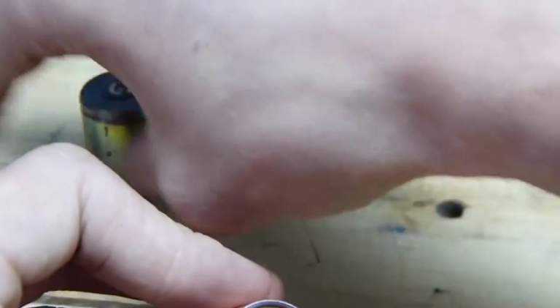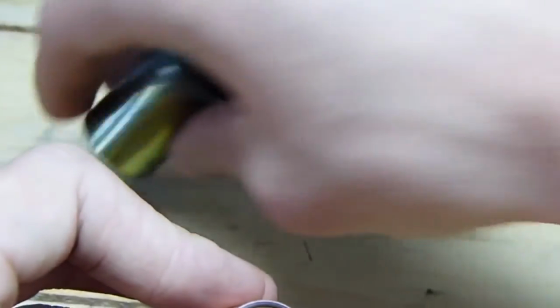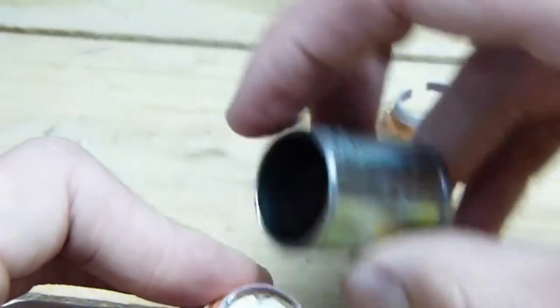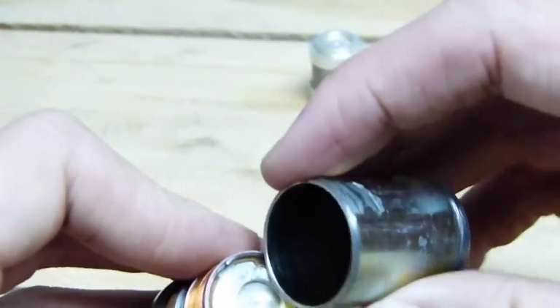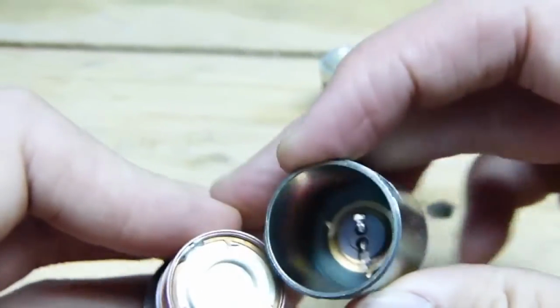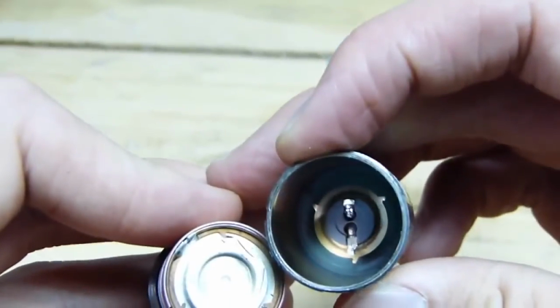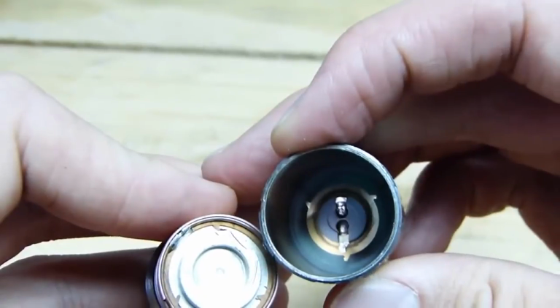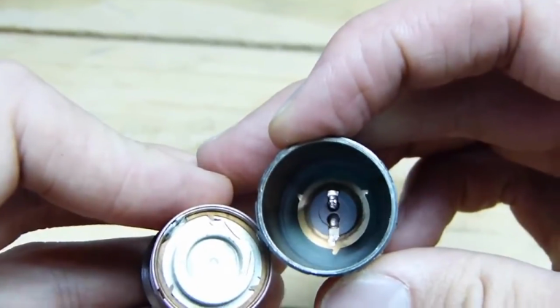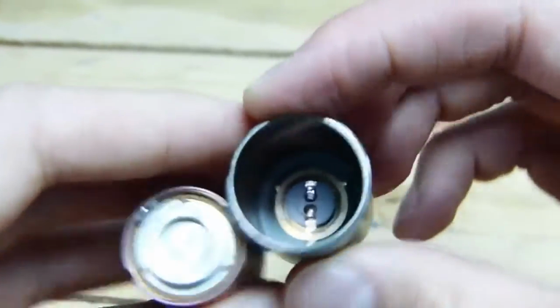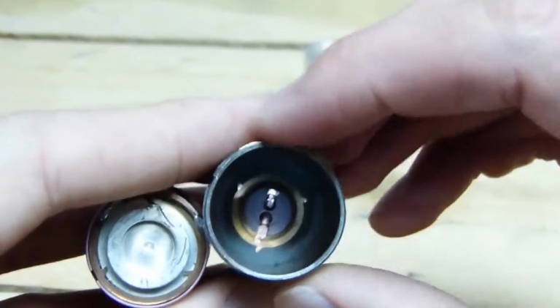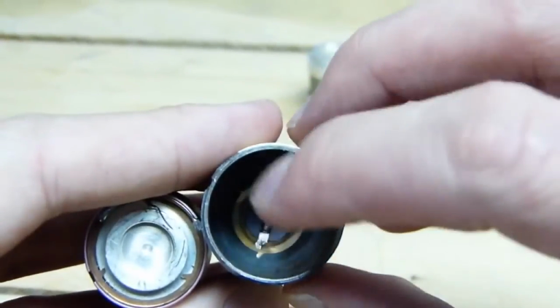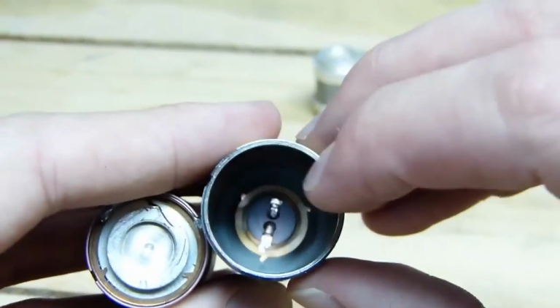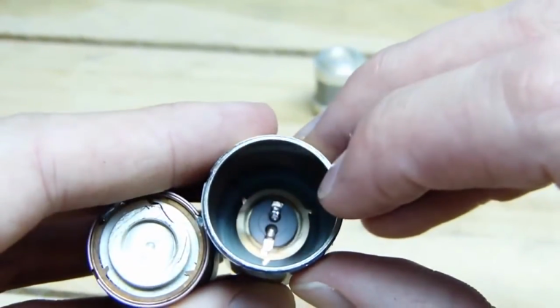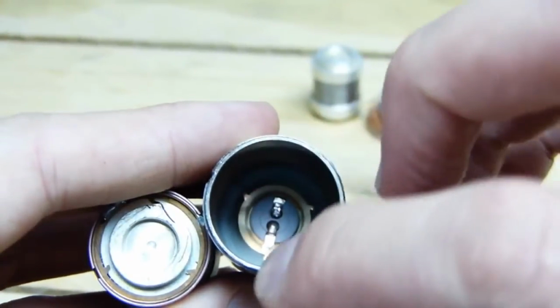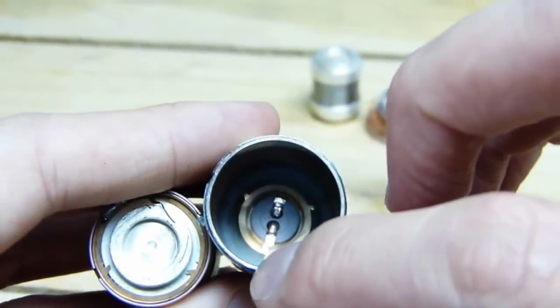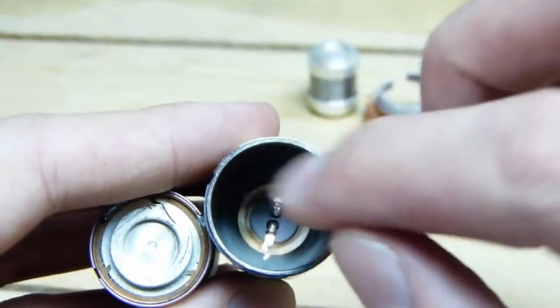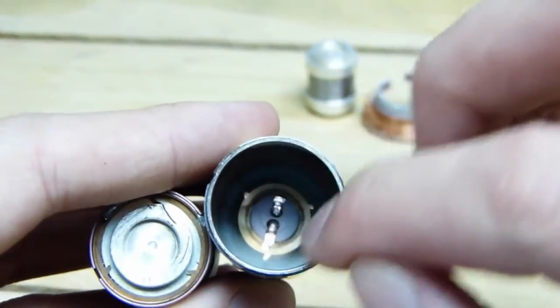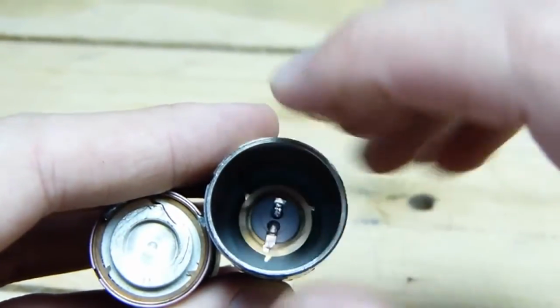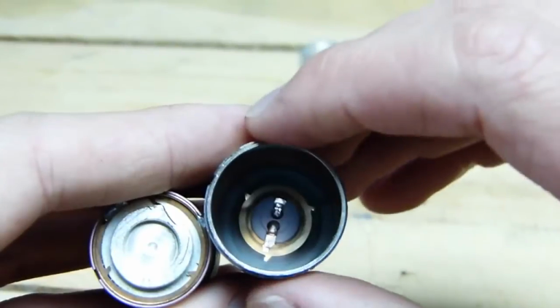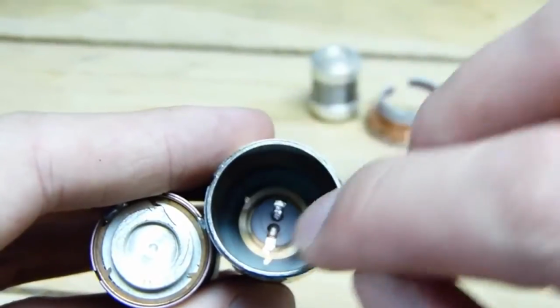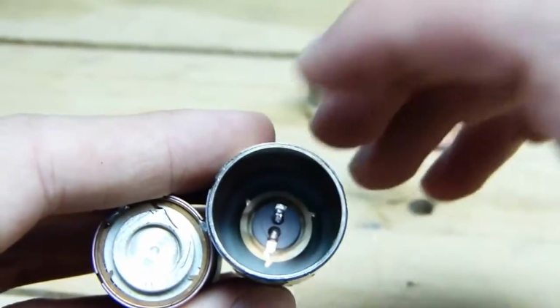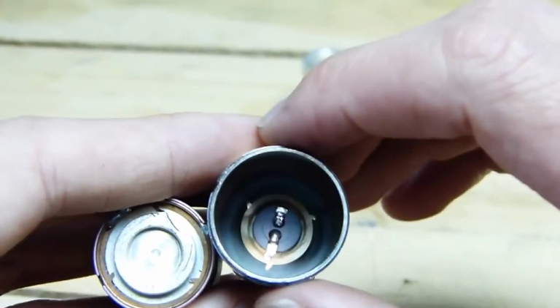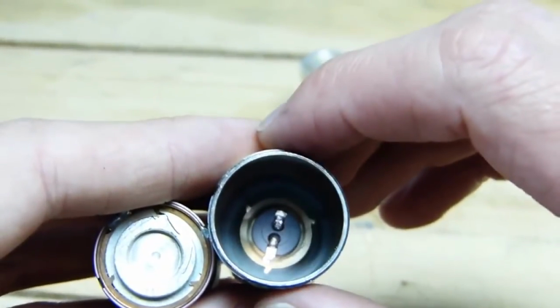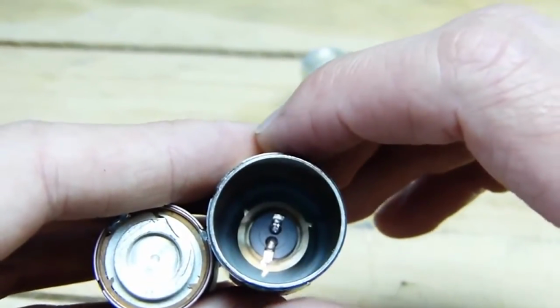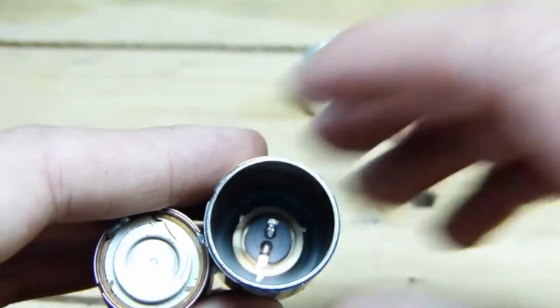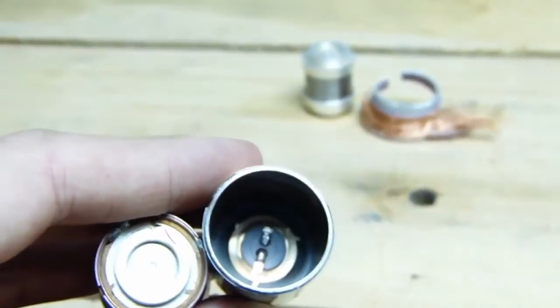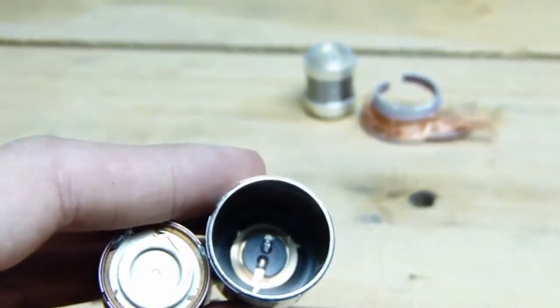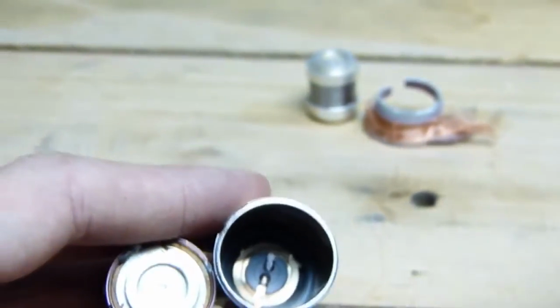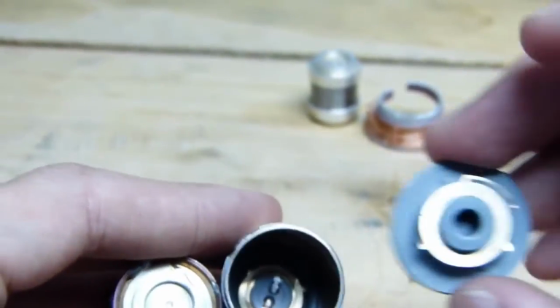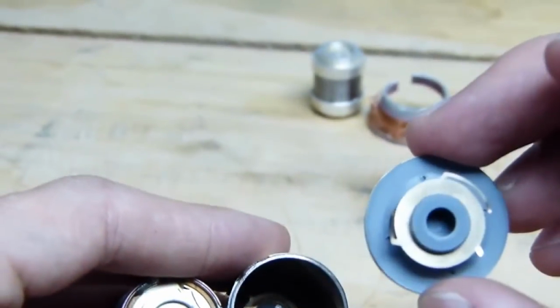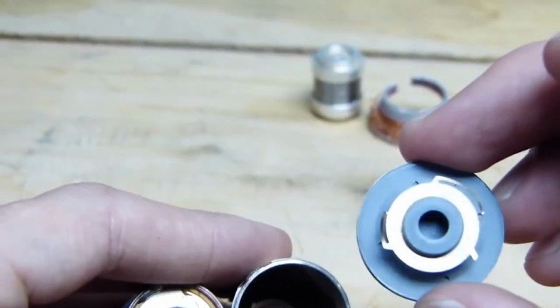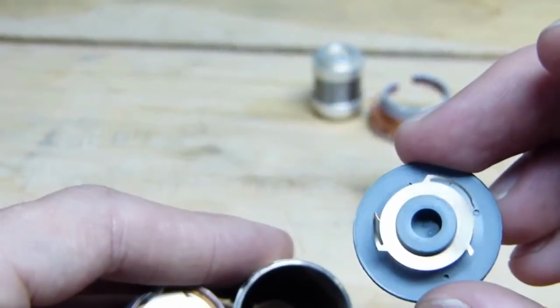Now, if we look on the inside, you'll notice that again there are three places where the spring is able to connect to the top and bottom of the Geophone. And here's a closer look.